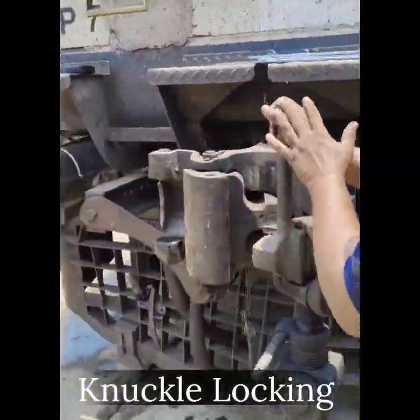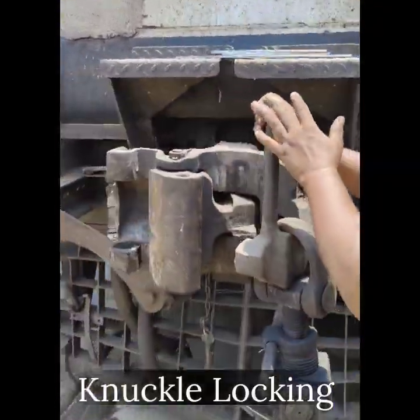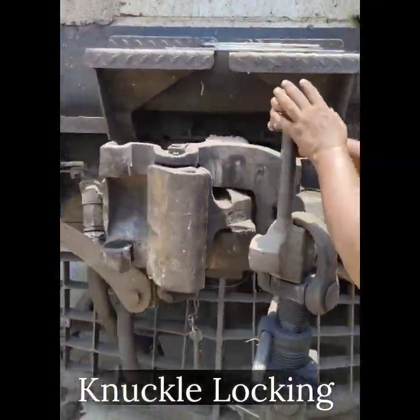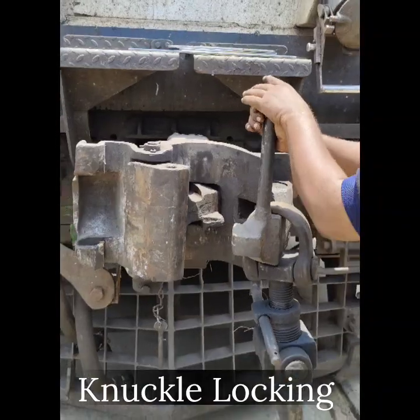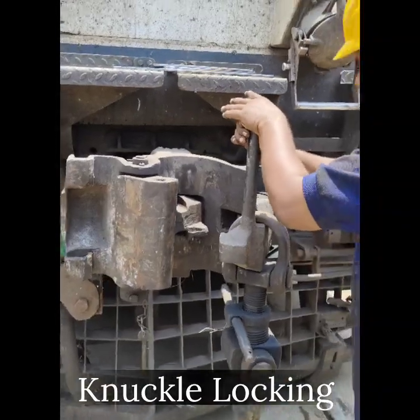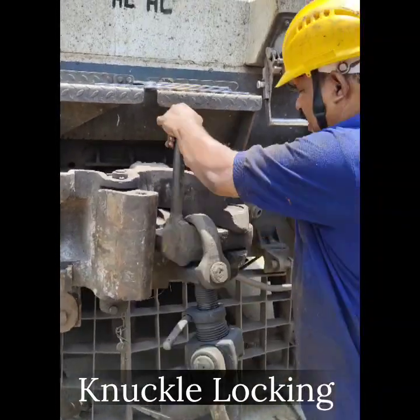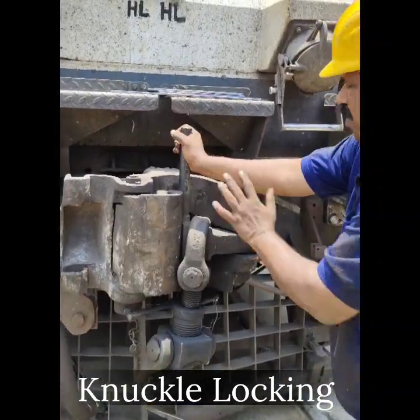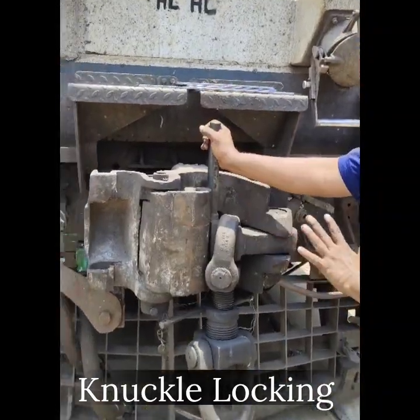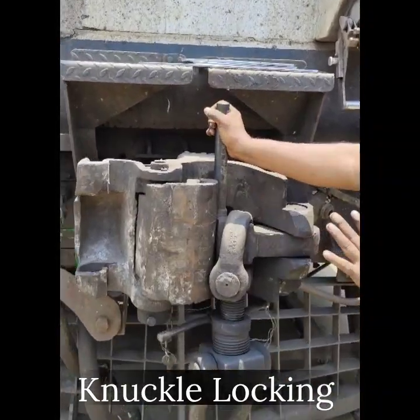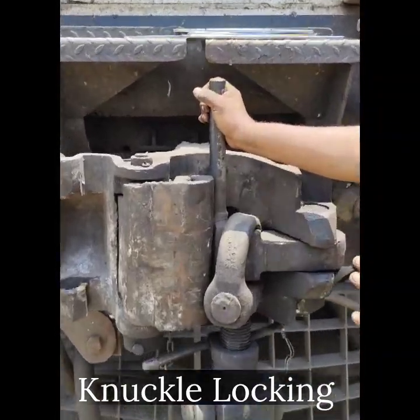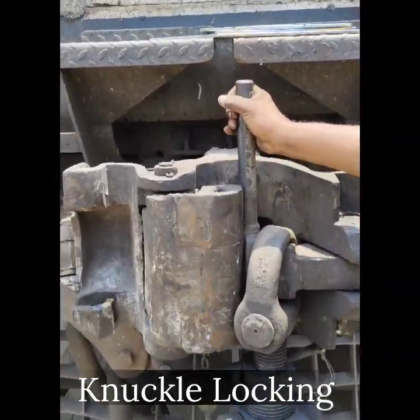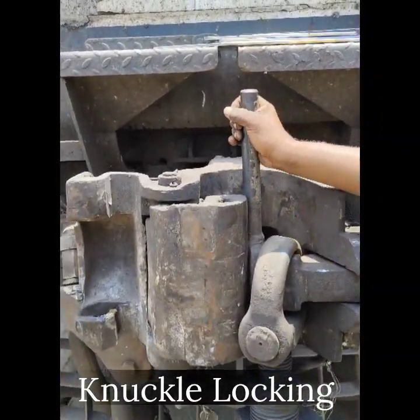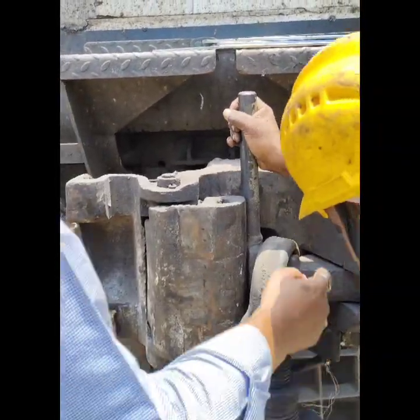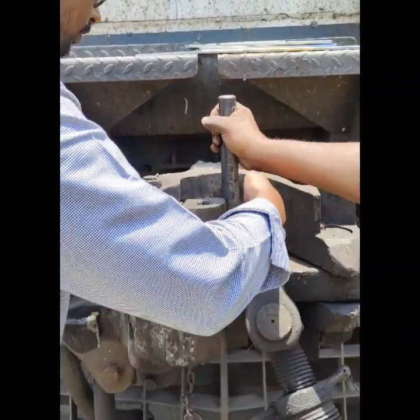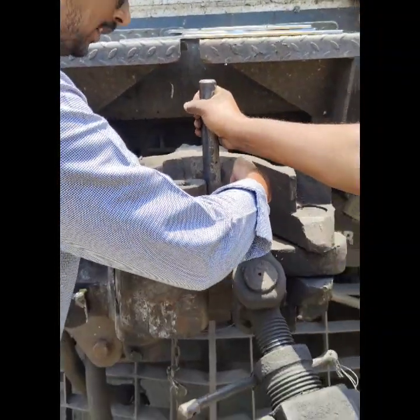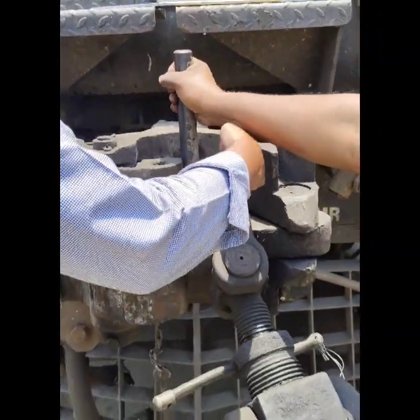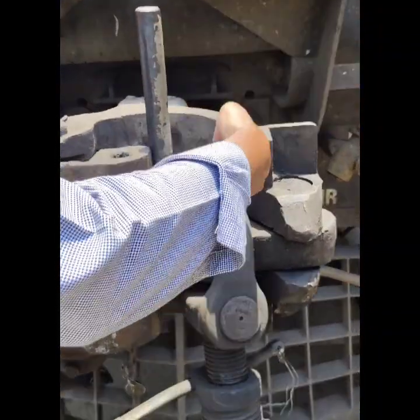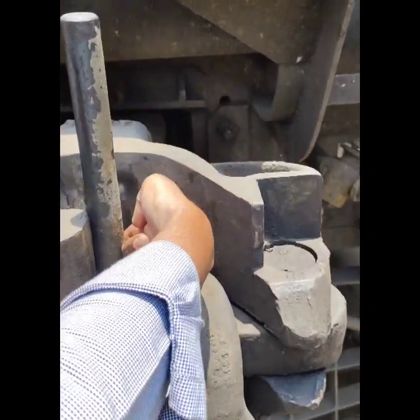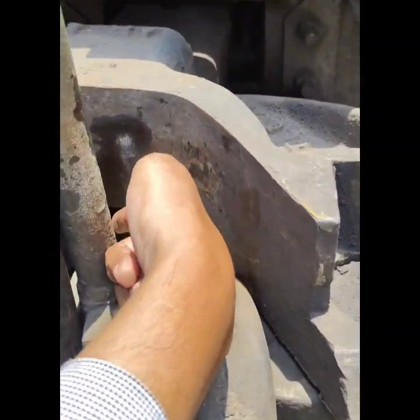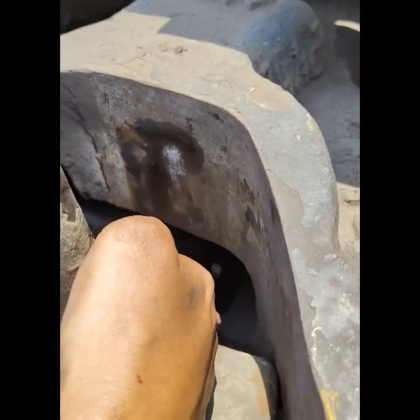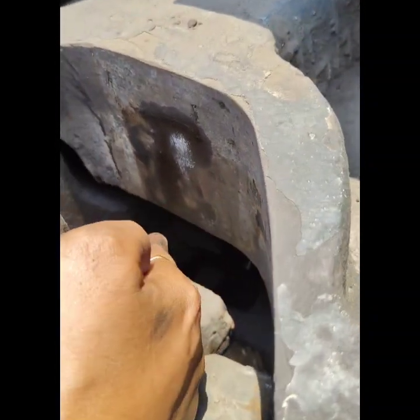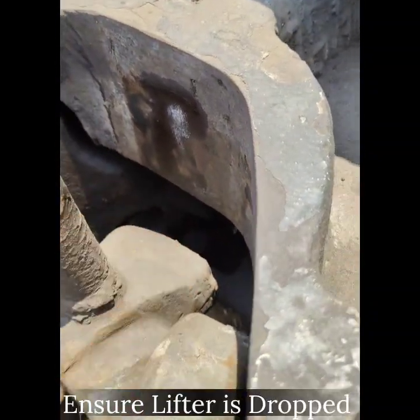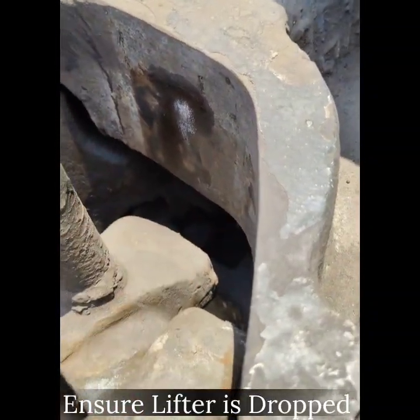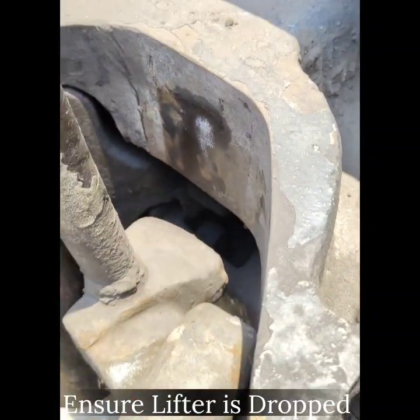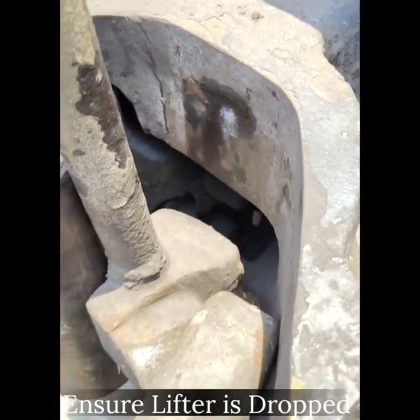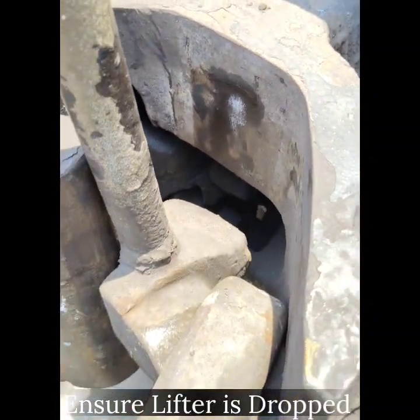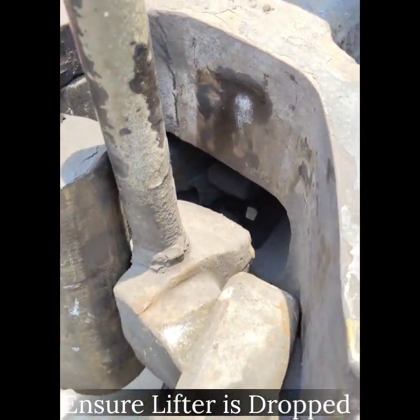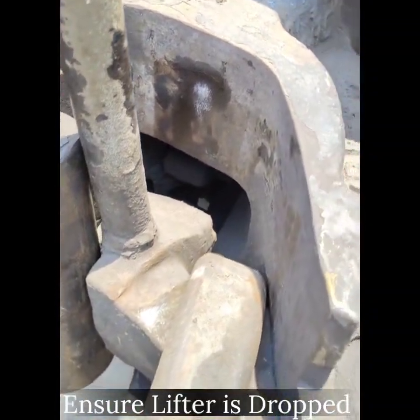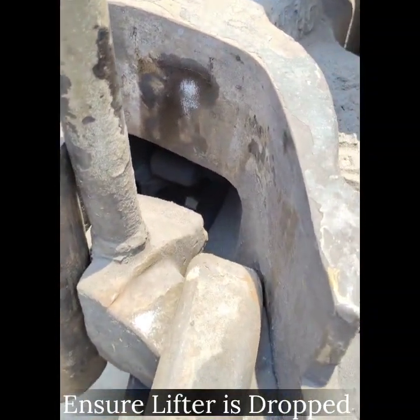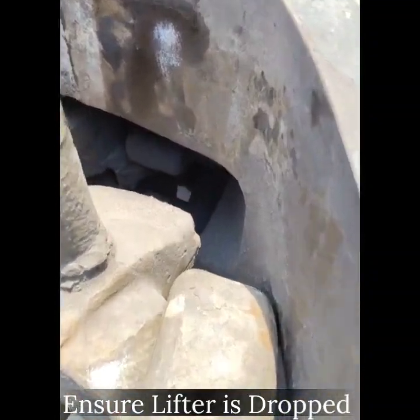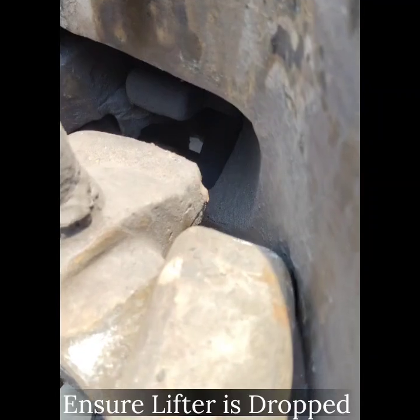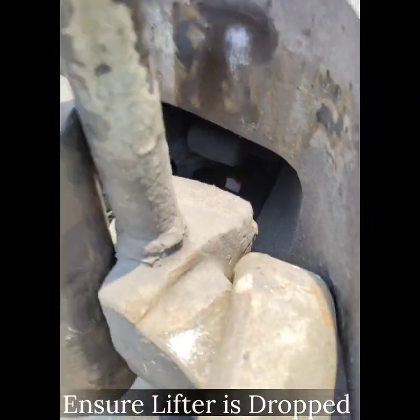Close the clevis and ensure the knuckle is properly and securely mounted. Once the clevis is closed, ensure that the CBC lifter is dropped.